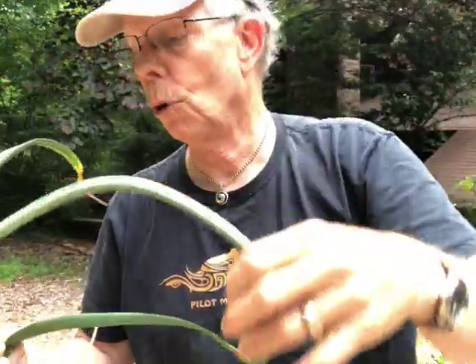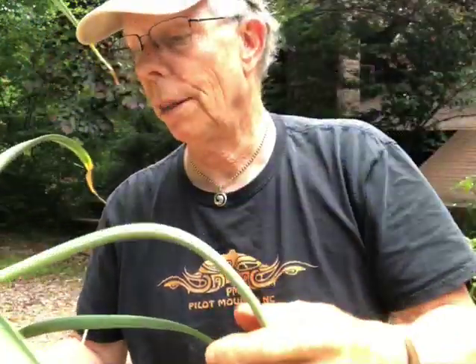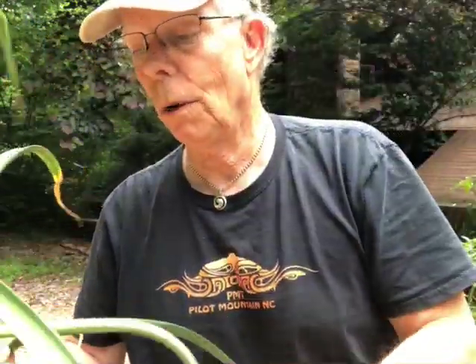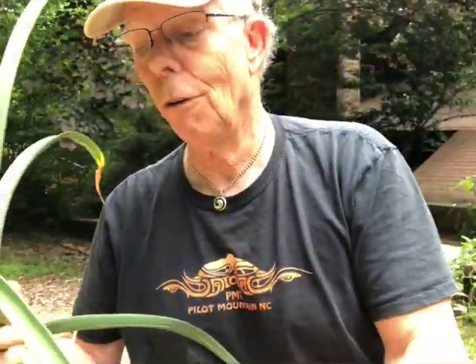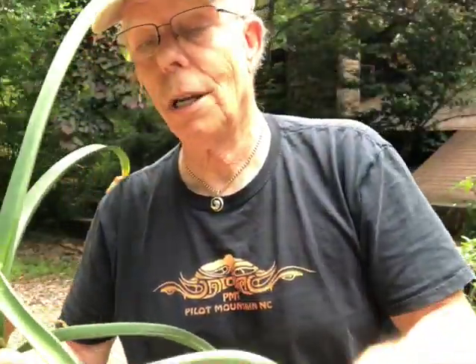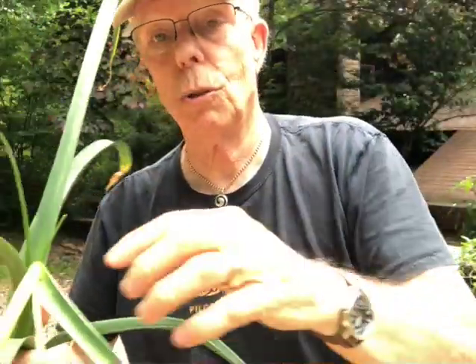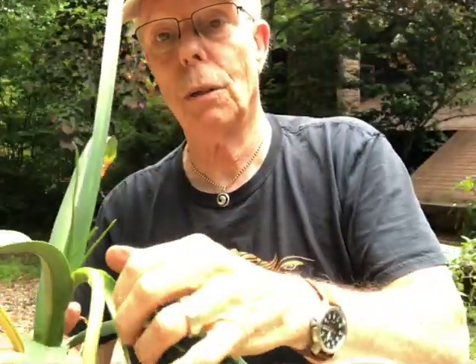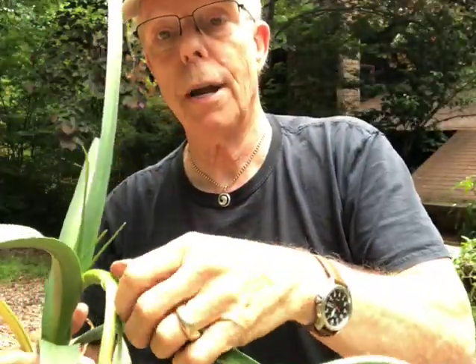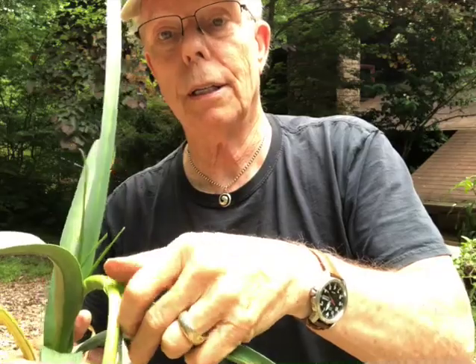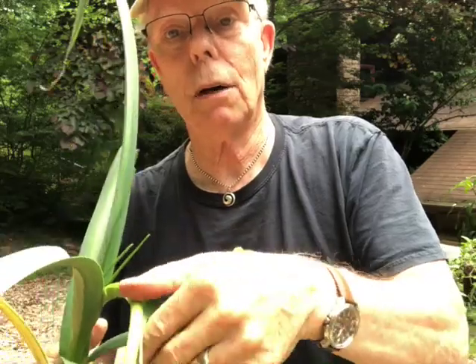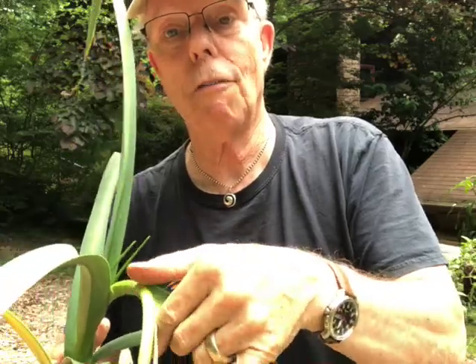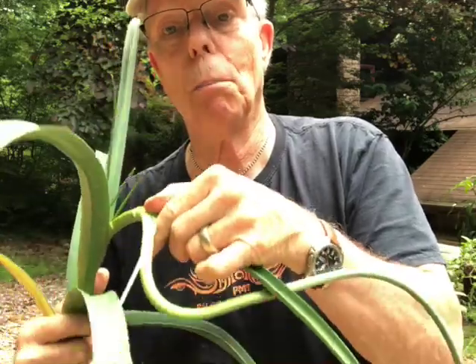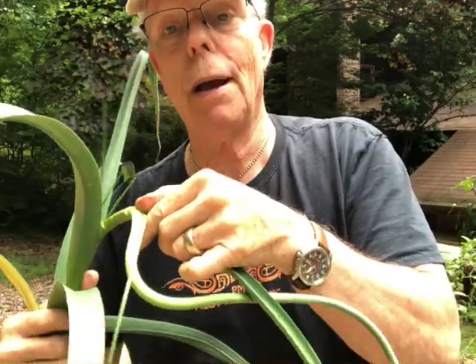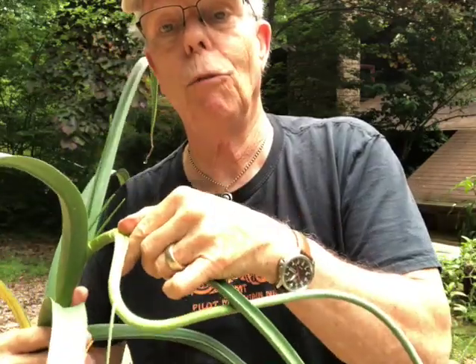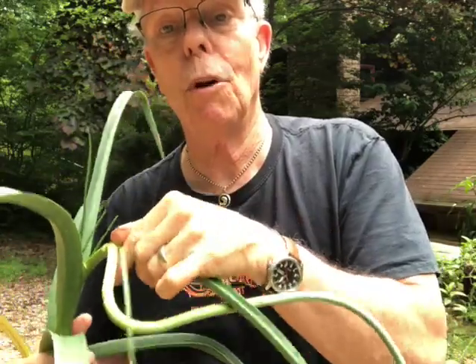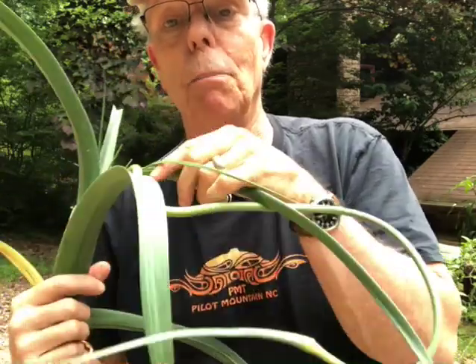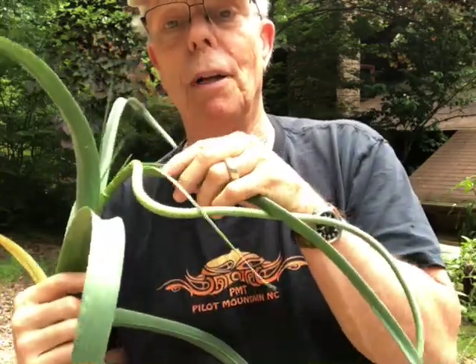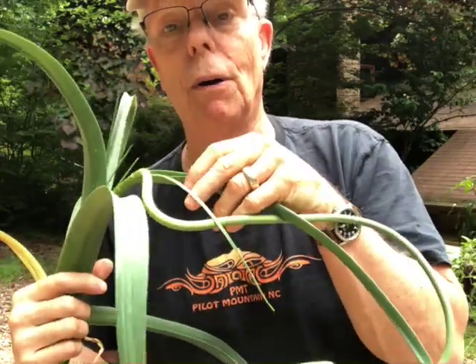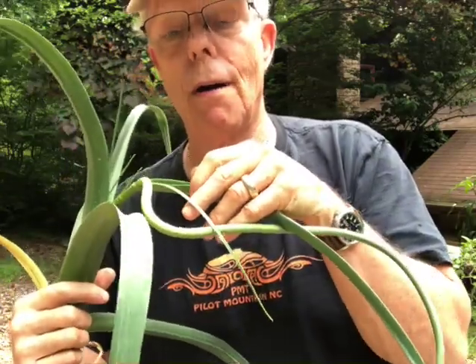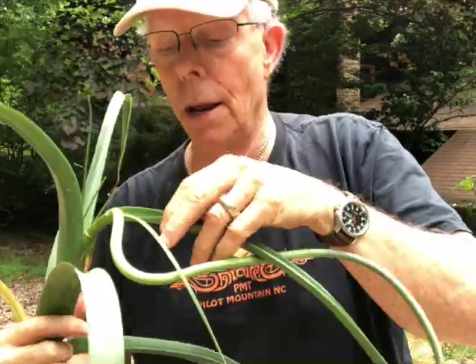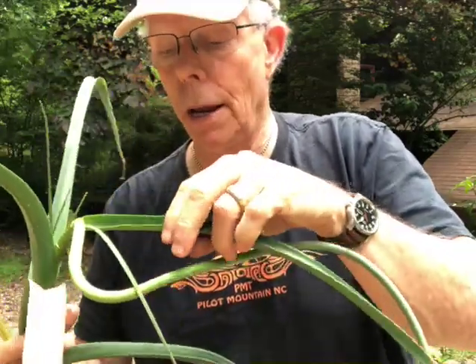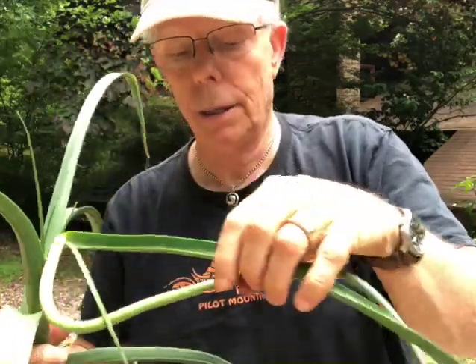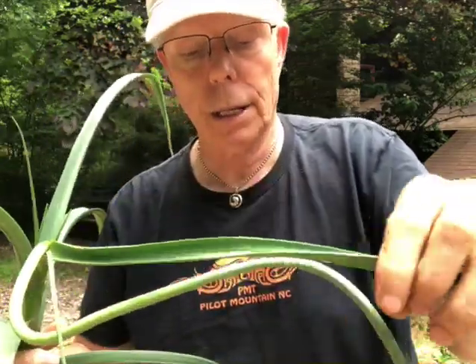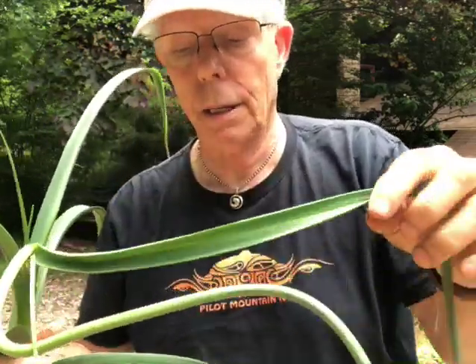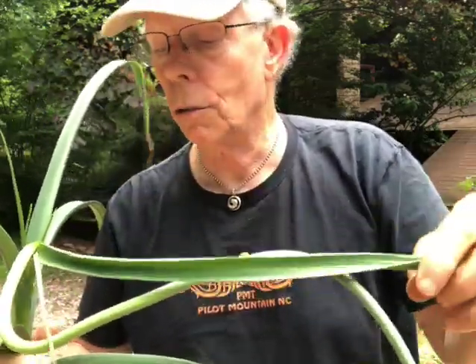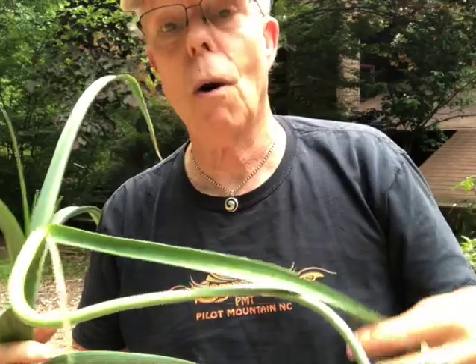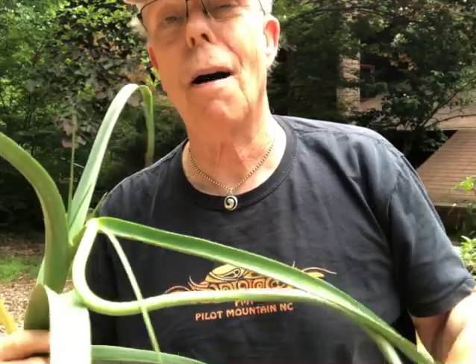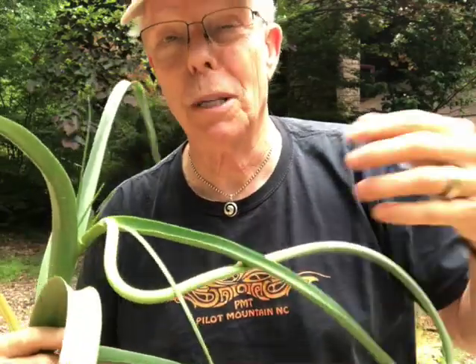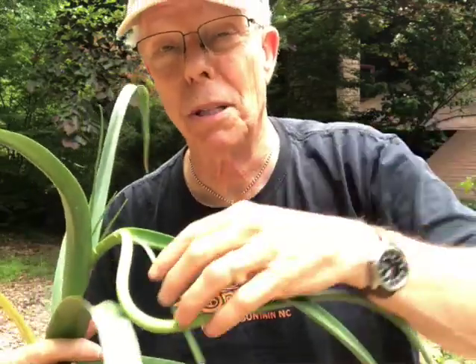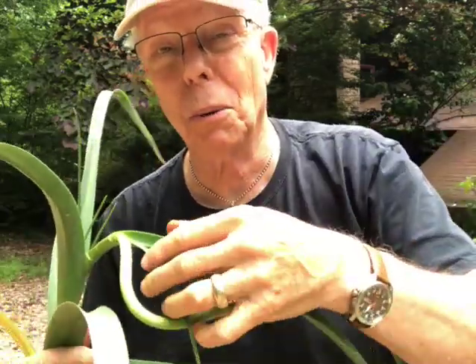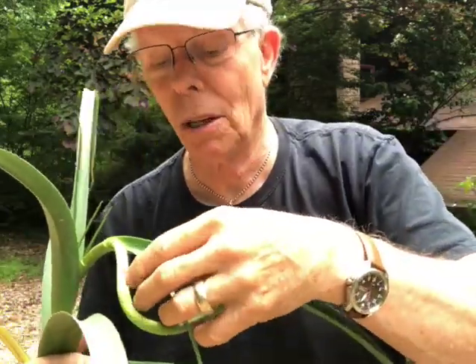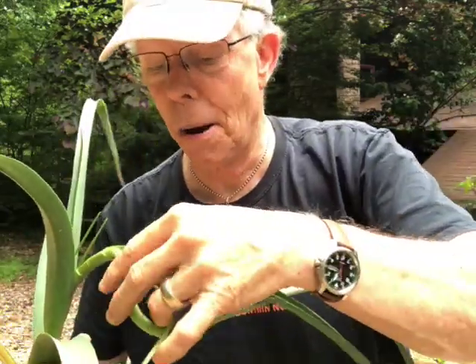Scapes are great — they're one of the first things you can go ahead and cut off your plant before you even pull it out of the ground. Take them in and use them in all kinds of recipes that we'll tell you about.